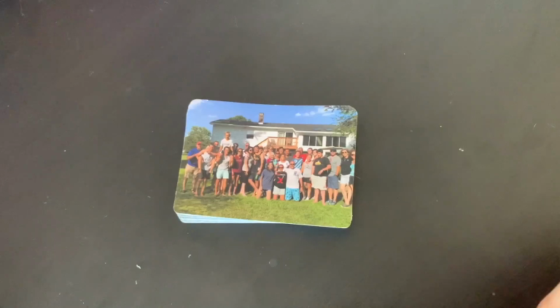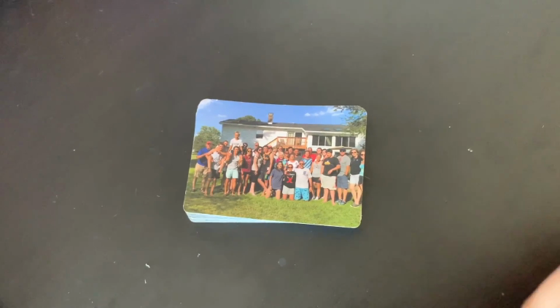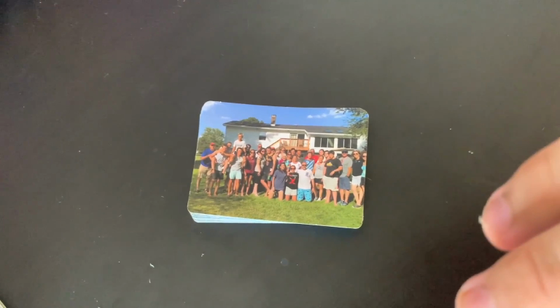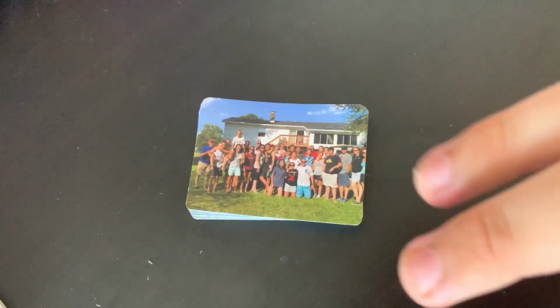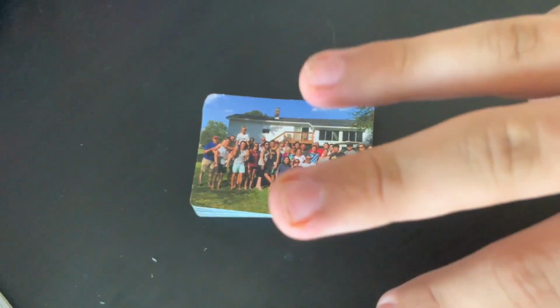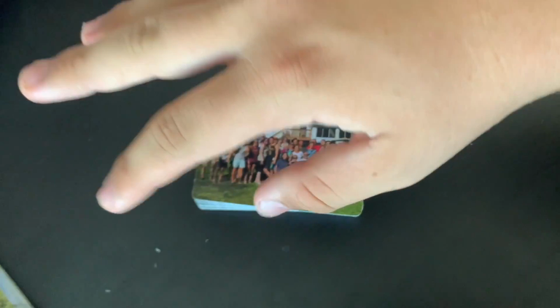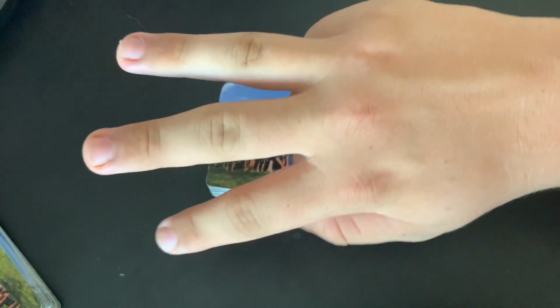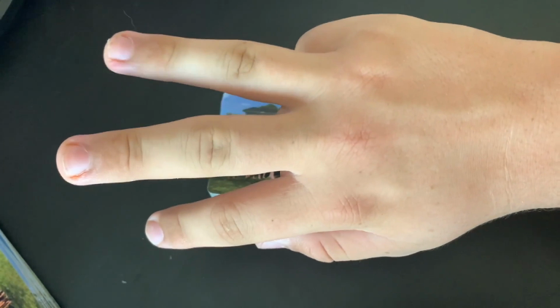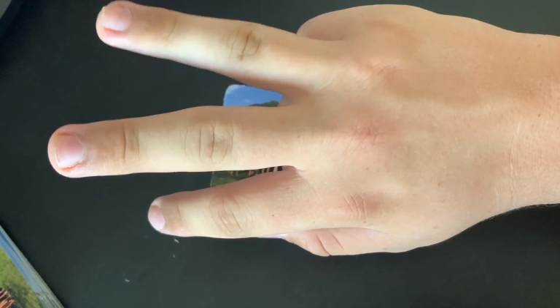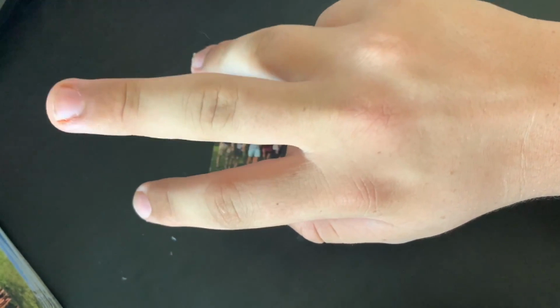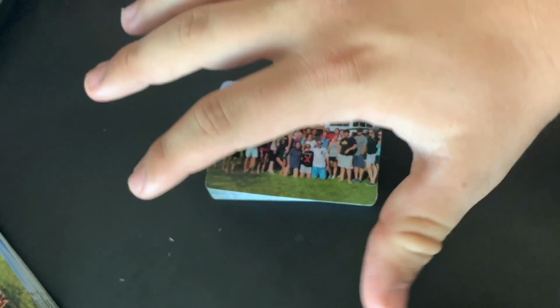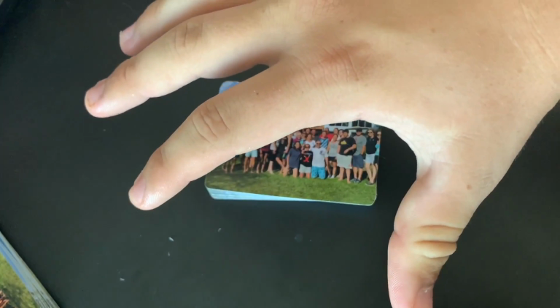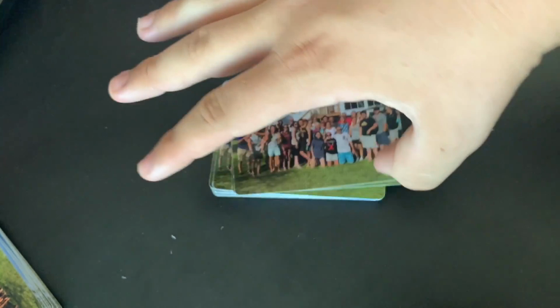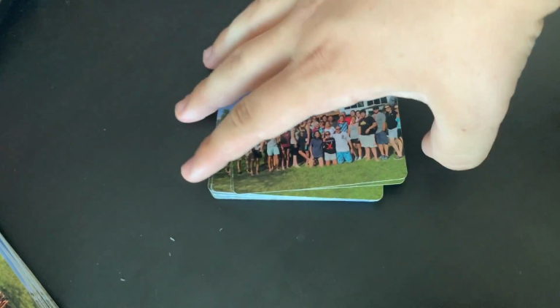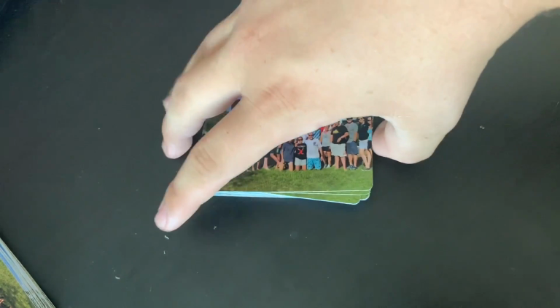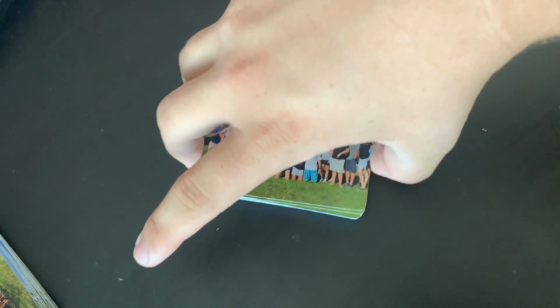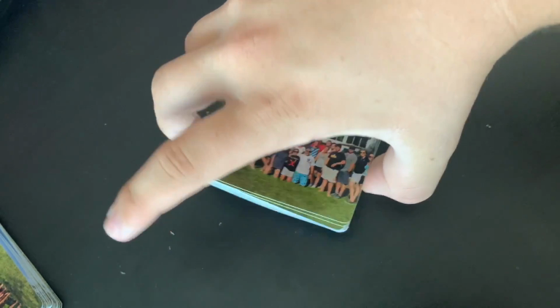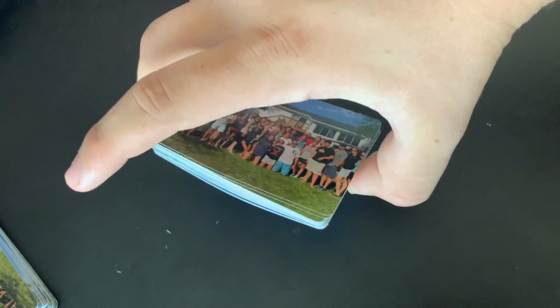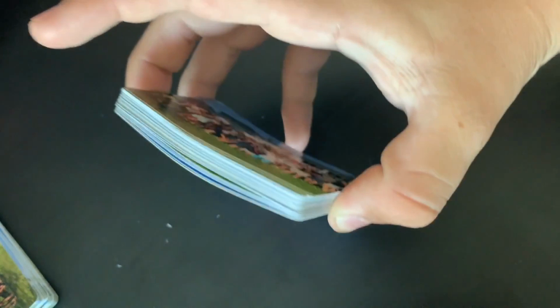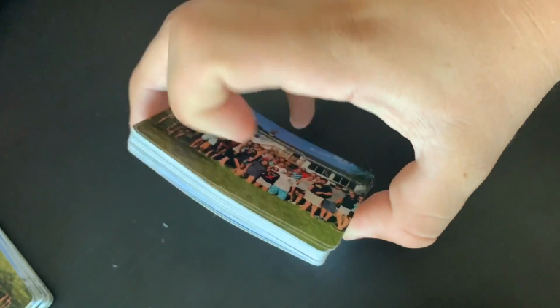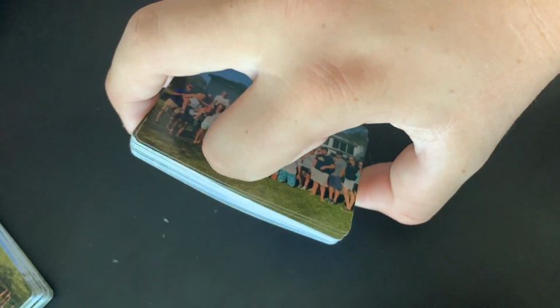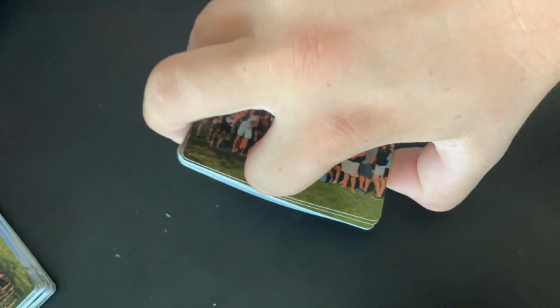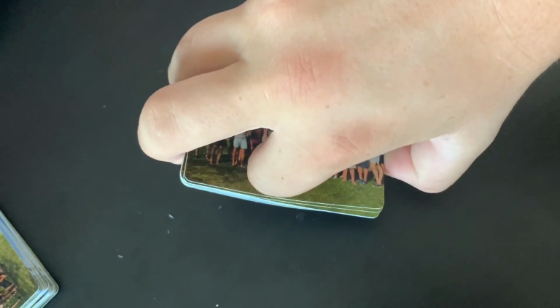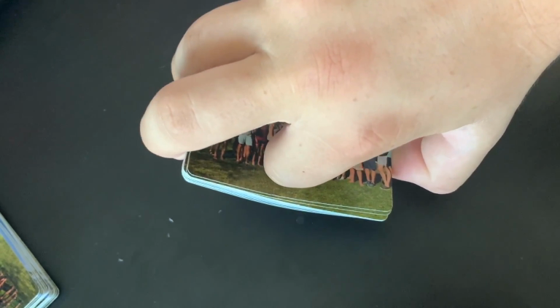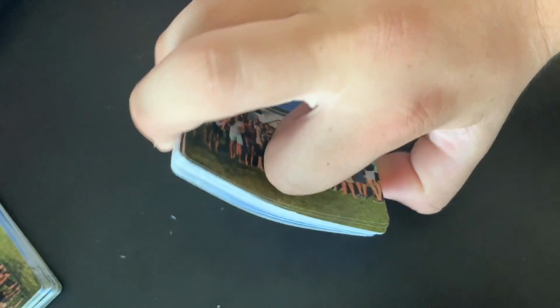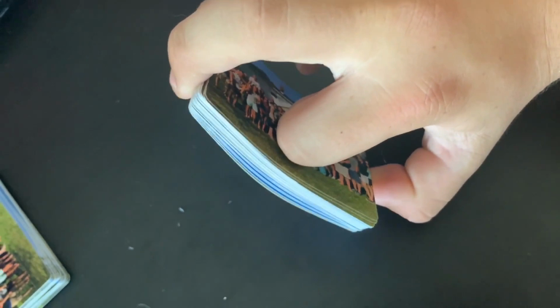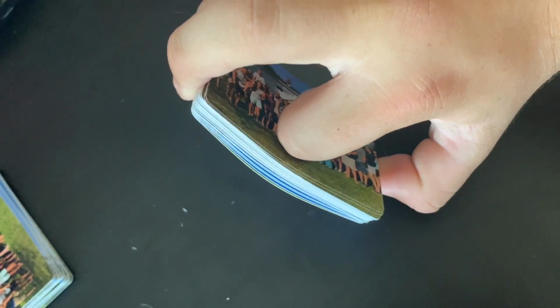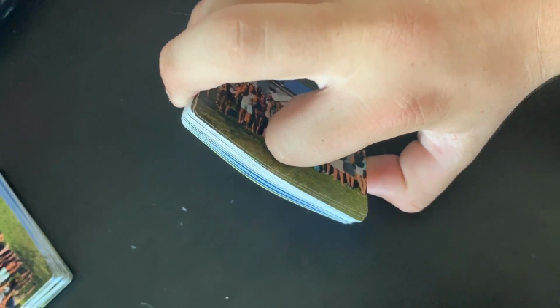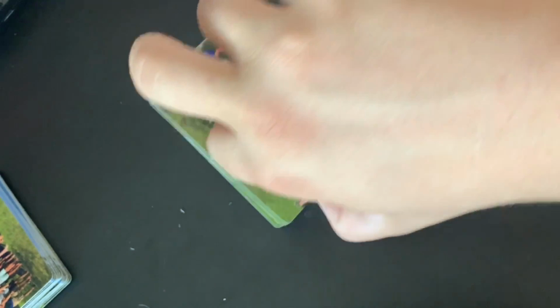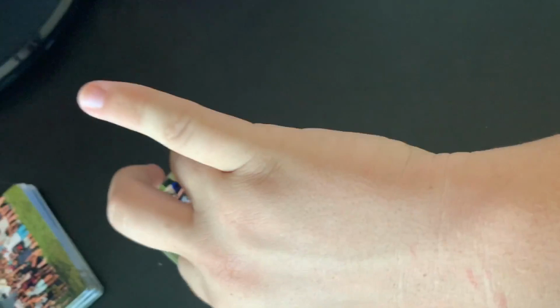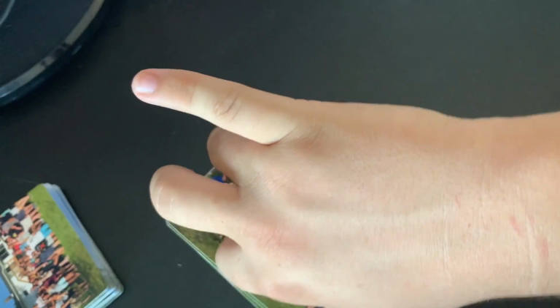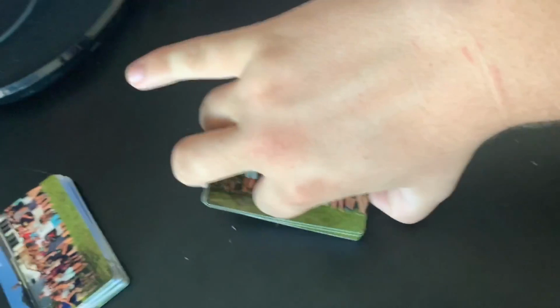Next, you have to pick both sides up using your ring, middle, and thumb. And it should be like so. Then you take your pointer finger and put it there, bent like that. You don't need to use your pinky.